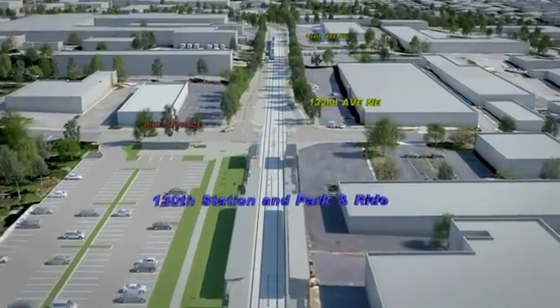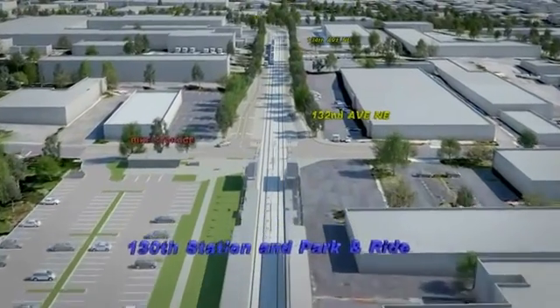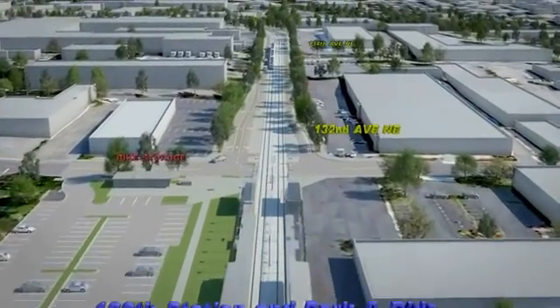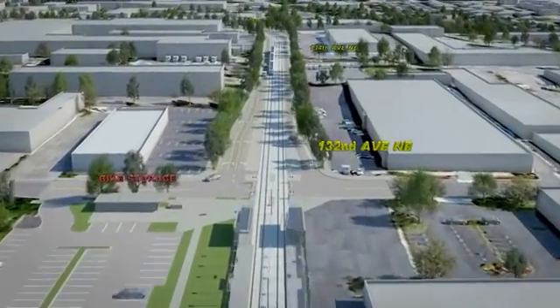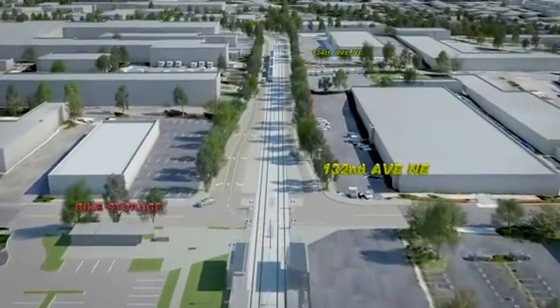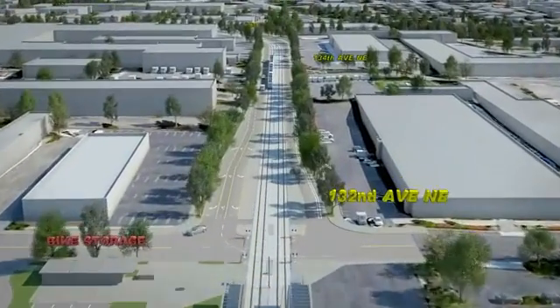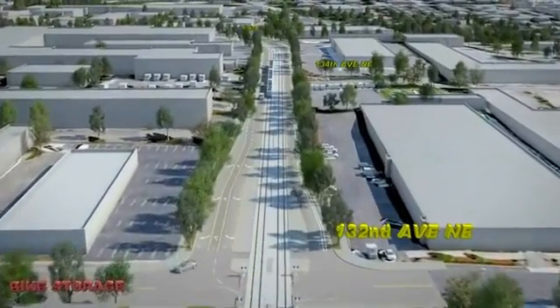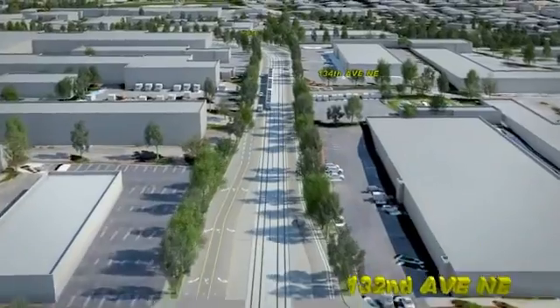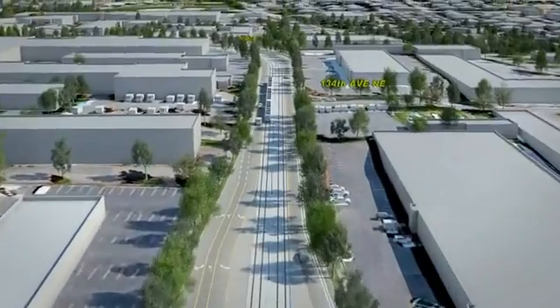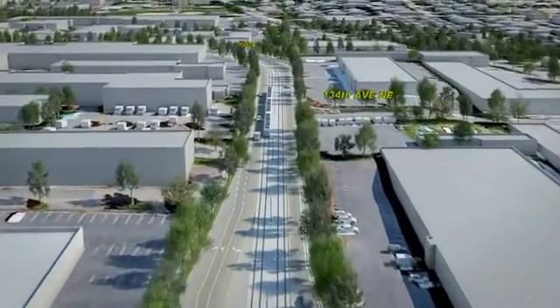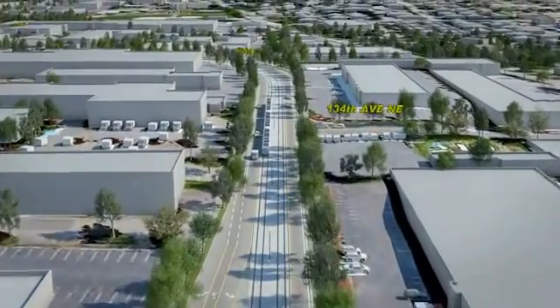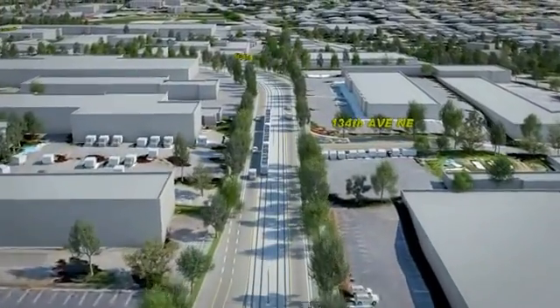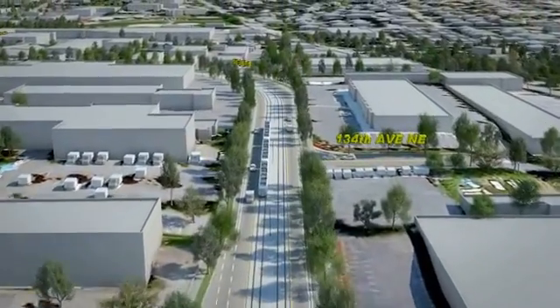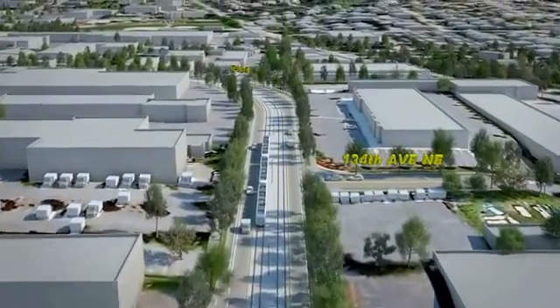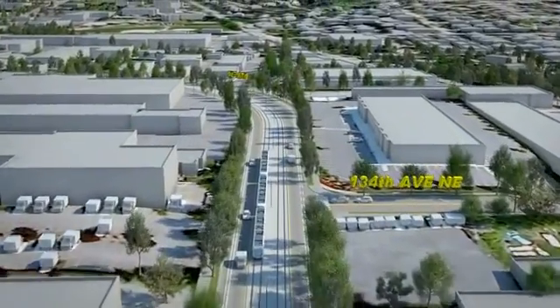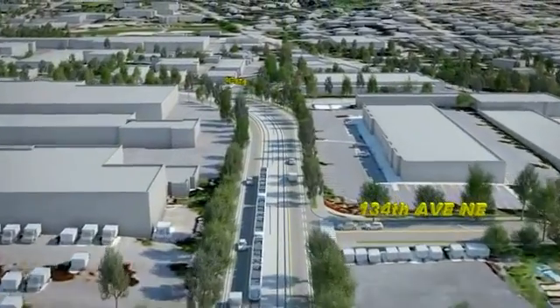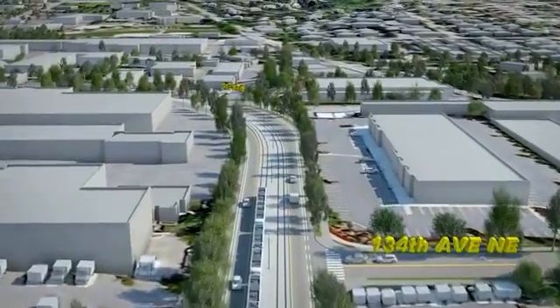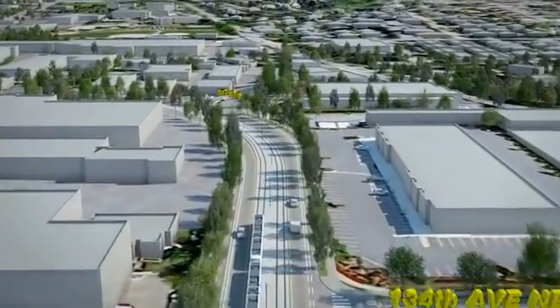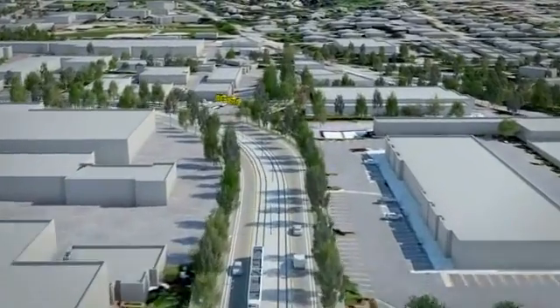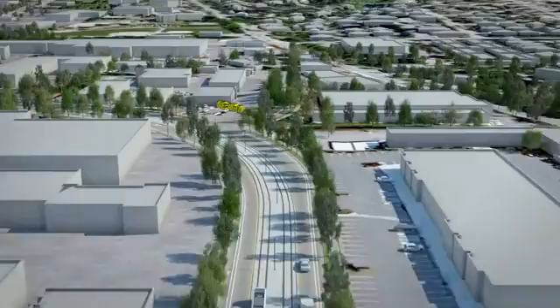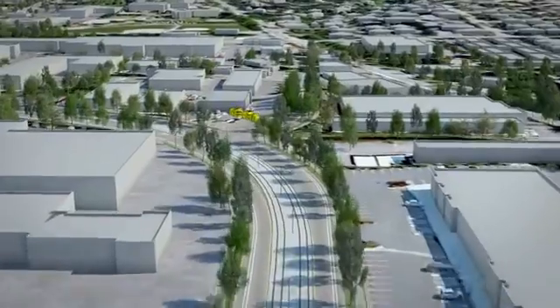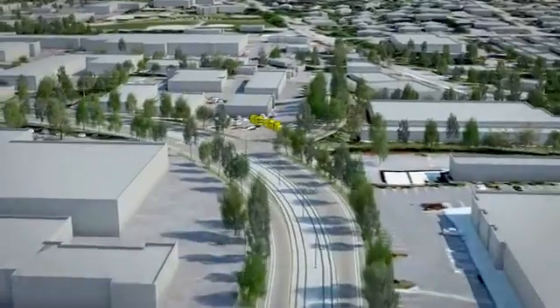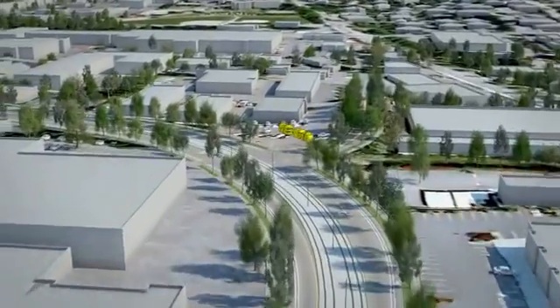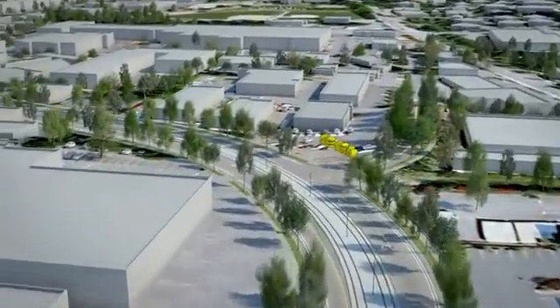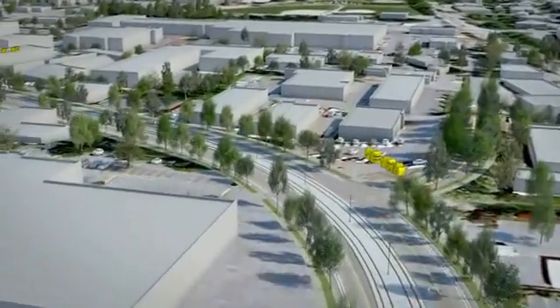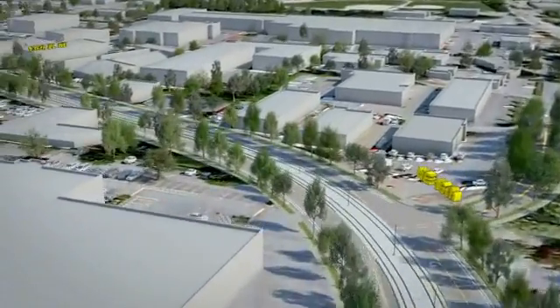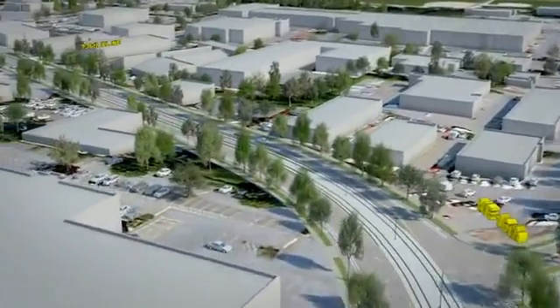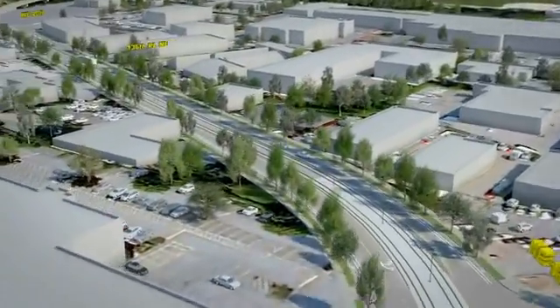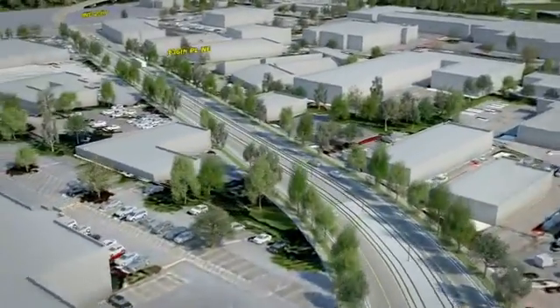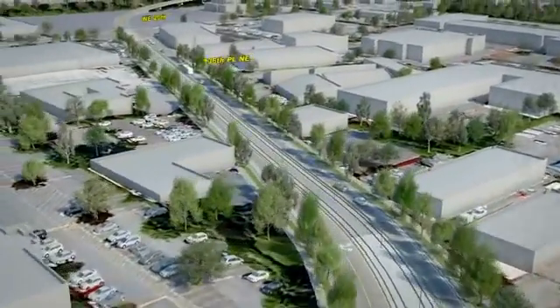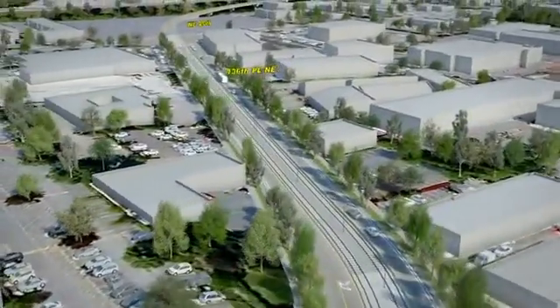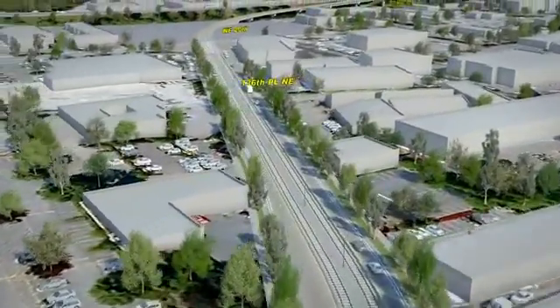The green space between the park and ride and the 130th Station accommodates the city's proposed future NE 16th Street extension. New roadway and urban design improvements like sidewalks, bike lanes, and planting strips will be added to meet city code requirements.